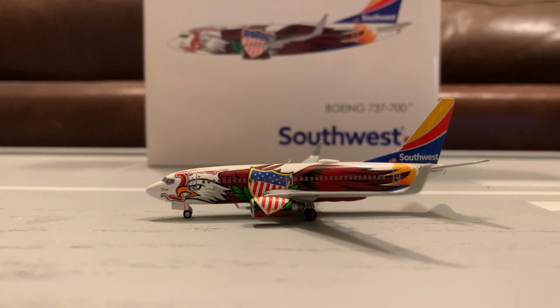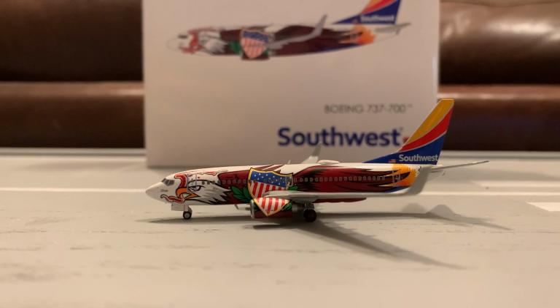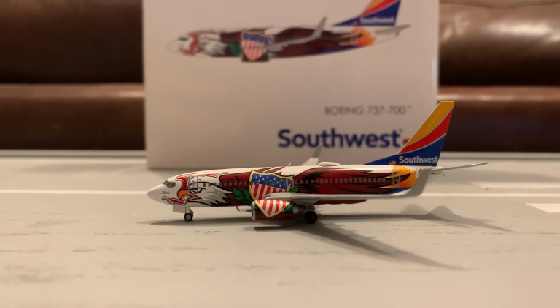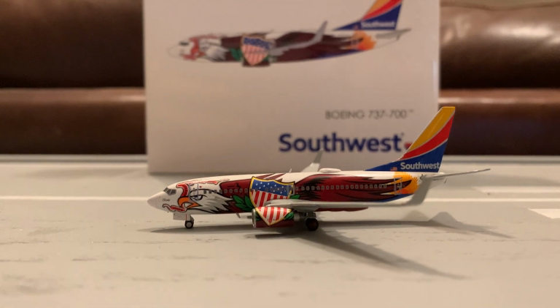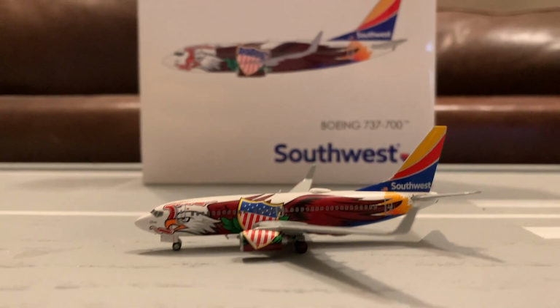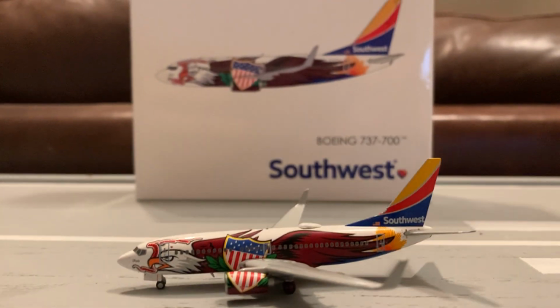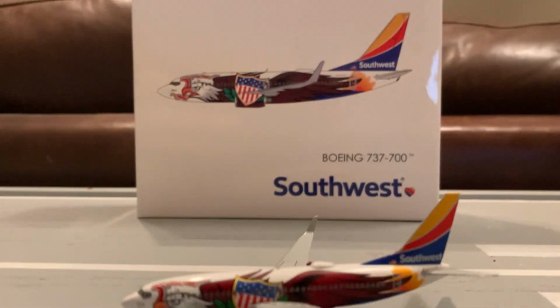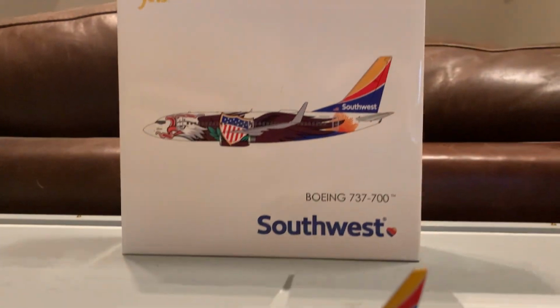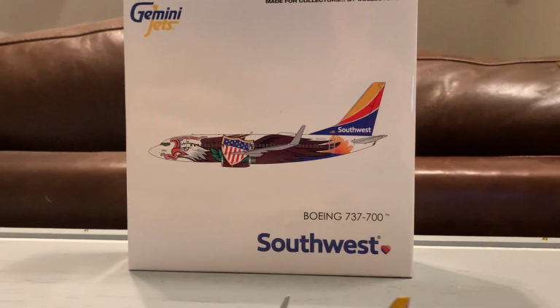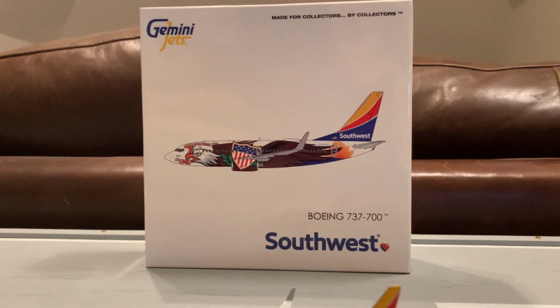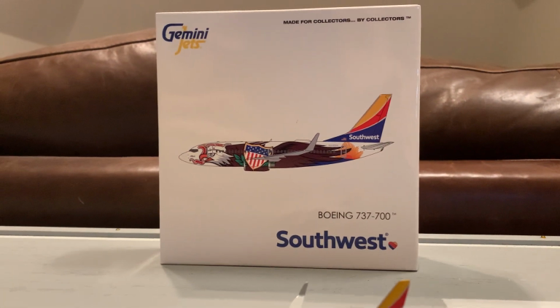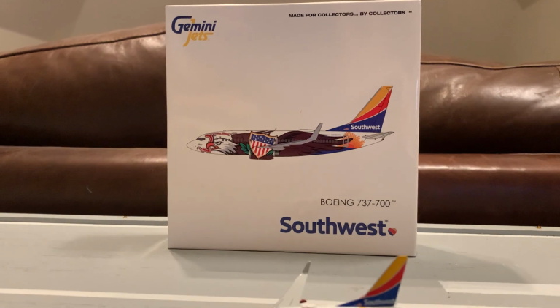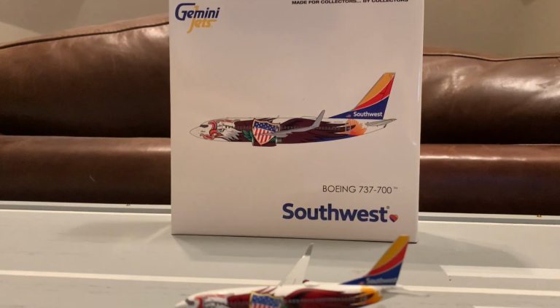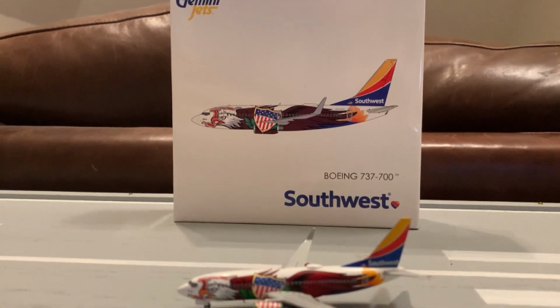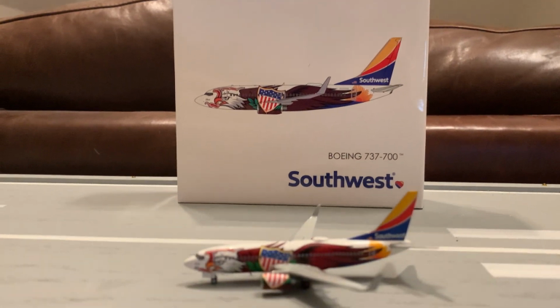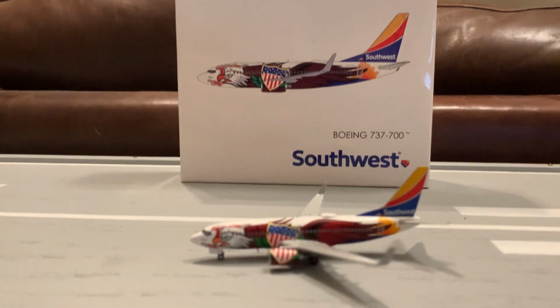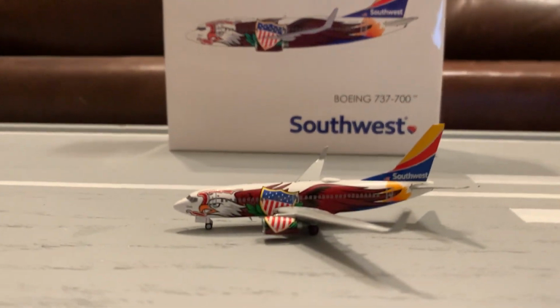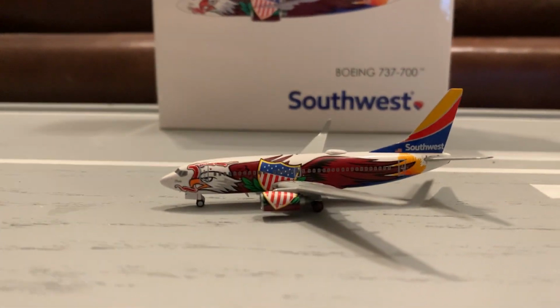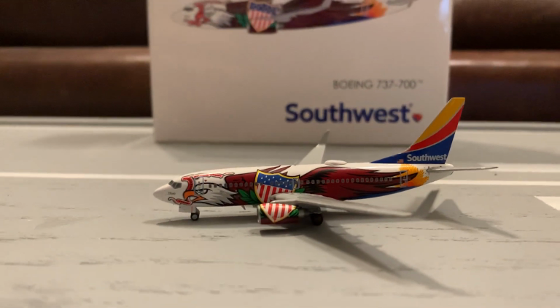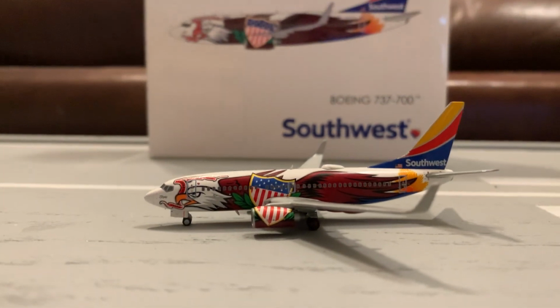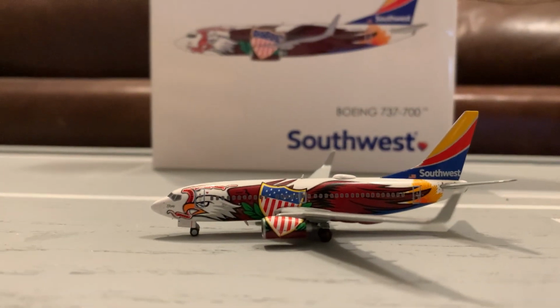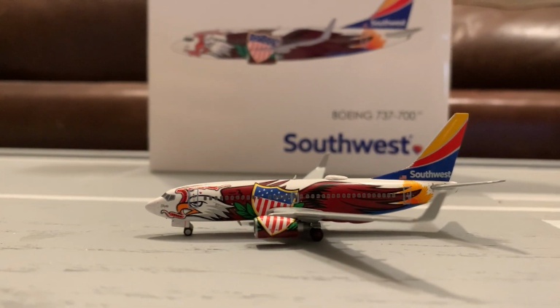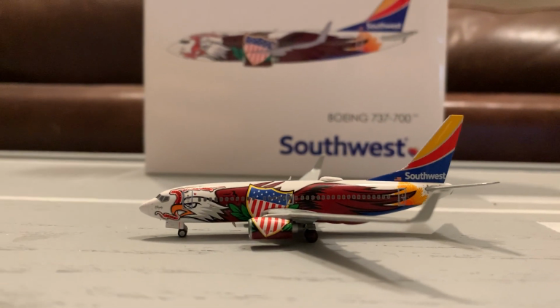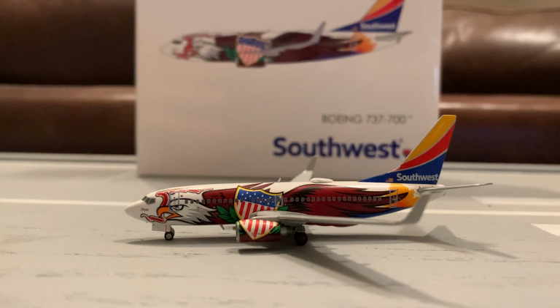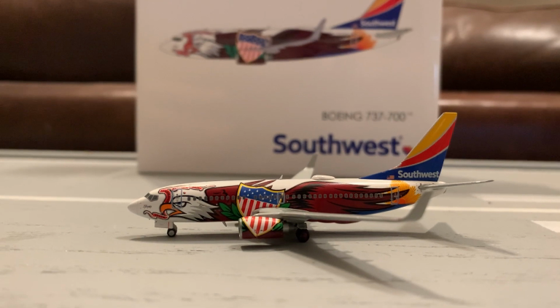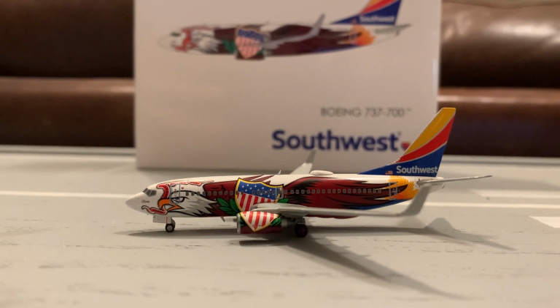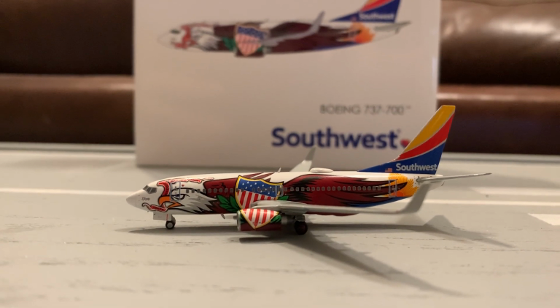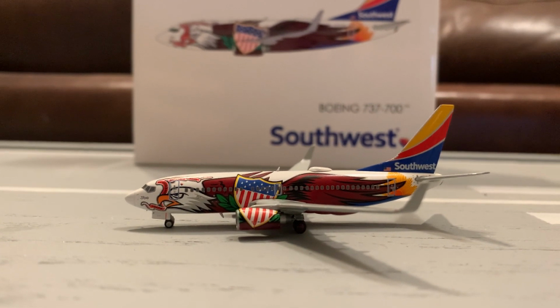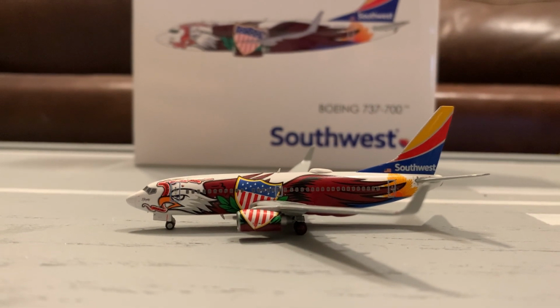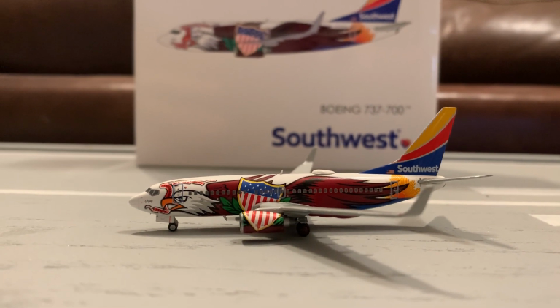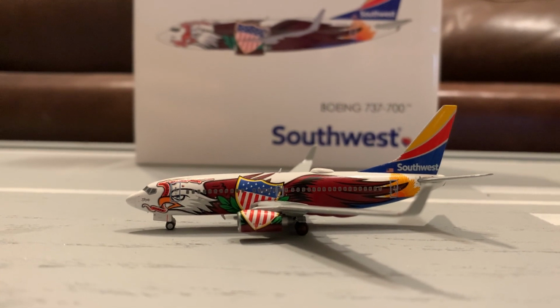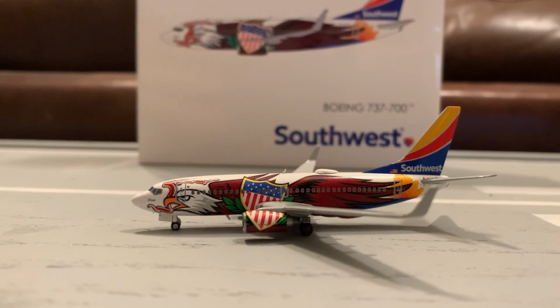Hi everyone, I am JD Pilot, and today I'll be making another model airplane review. This time I'll be reviewing this Gemini Jets Southwest 737-700 Illinois 1 Livery. This was a 2020 release.